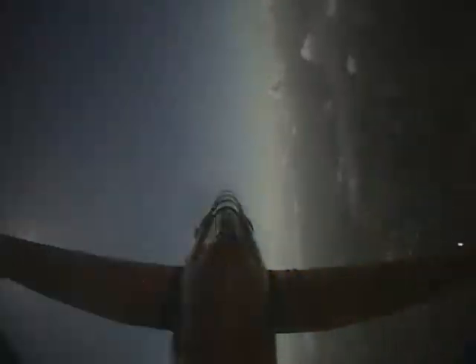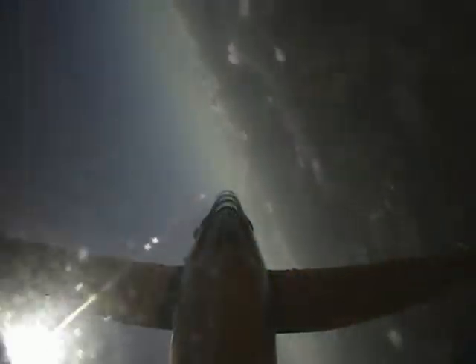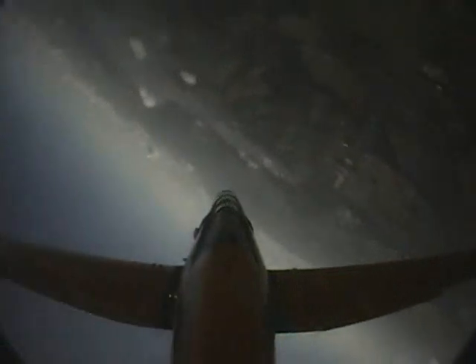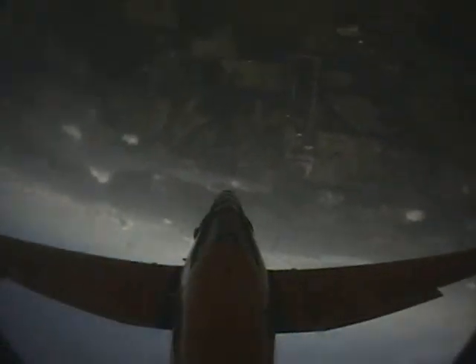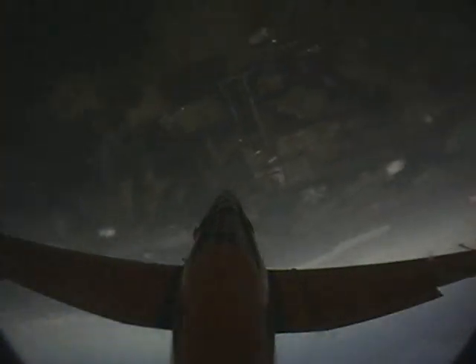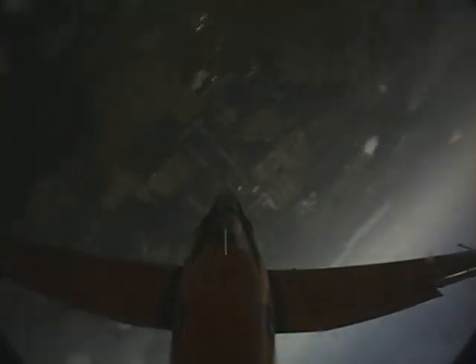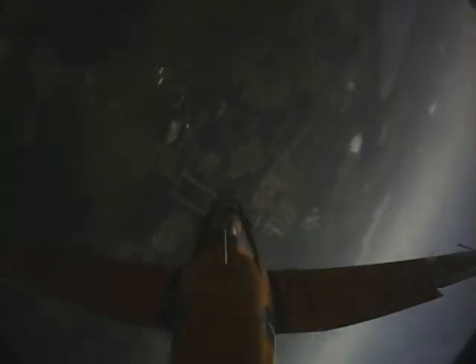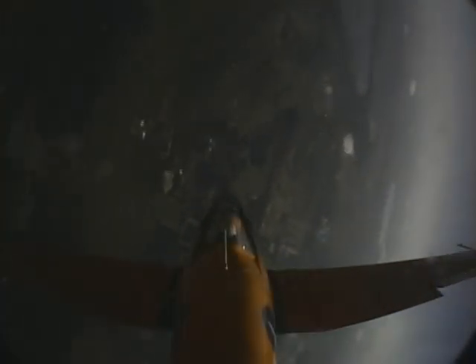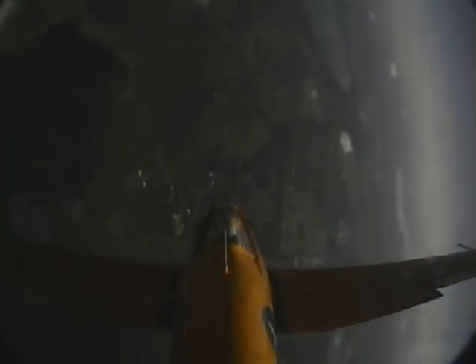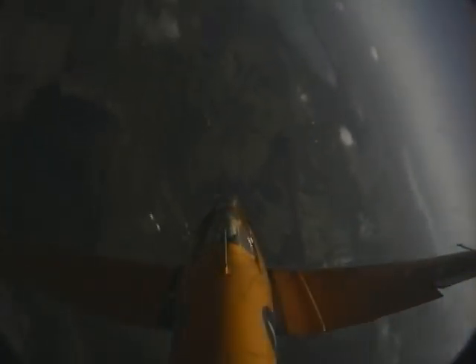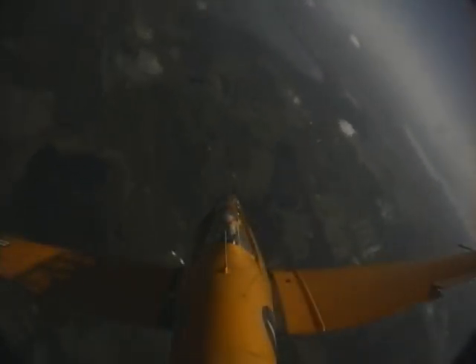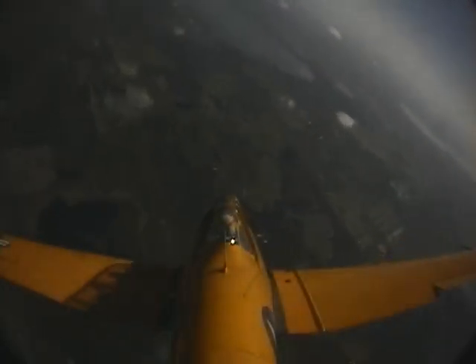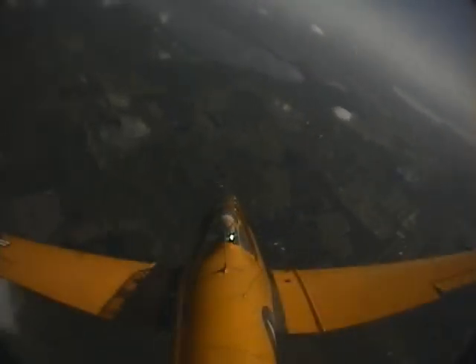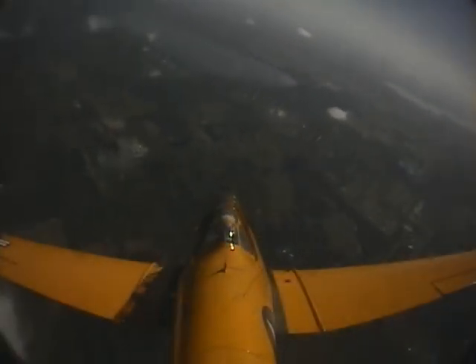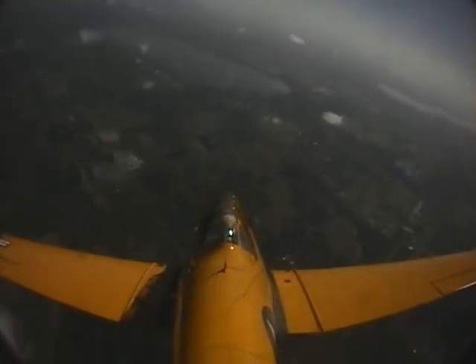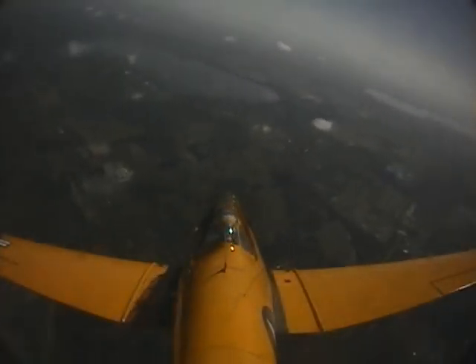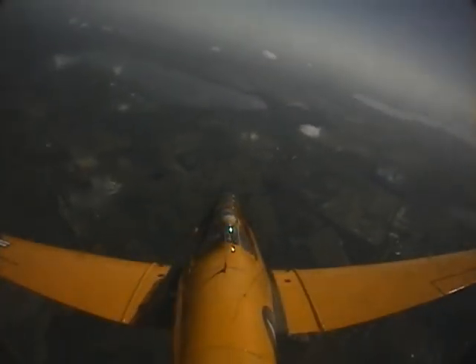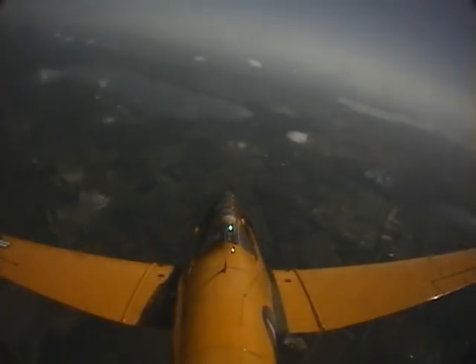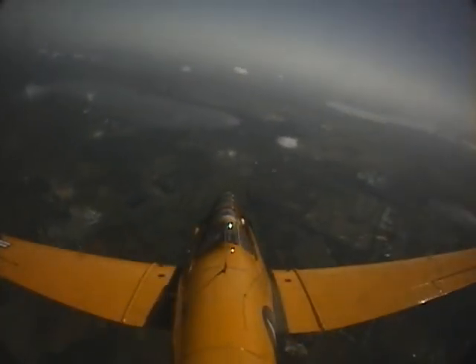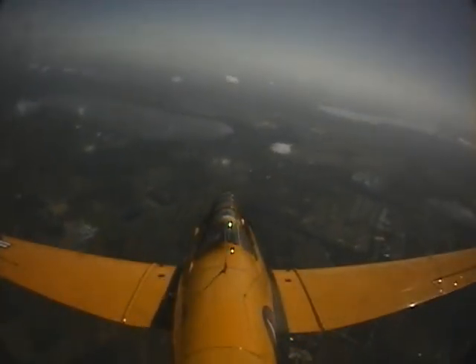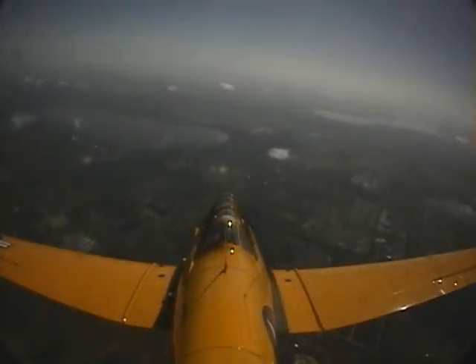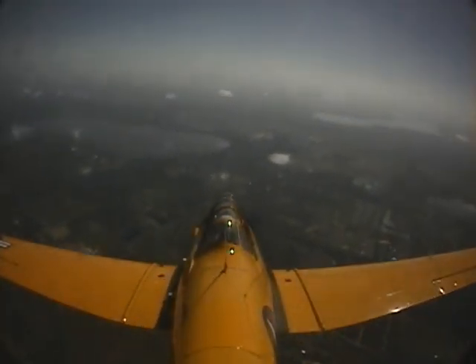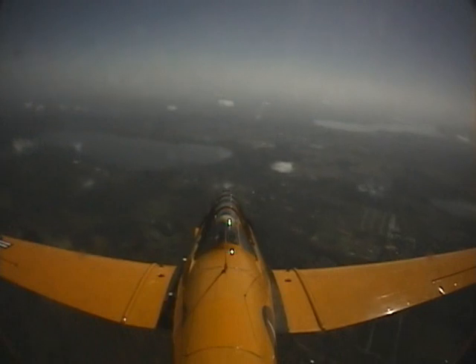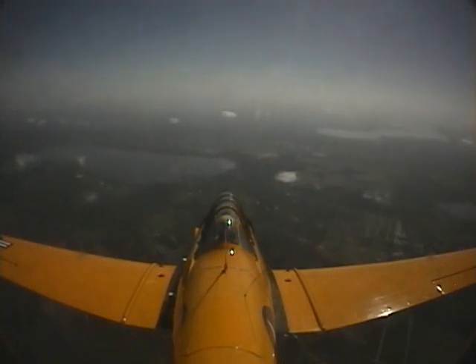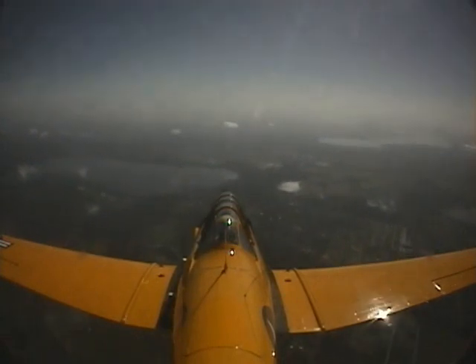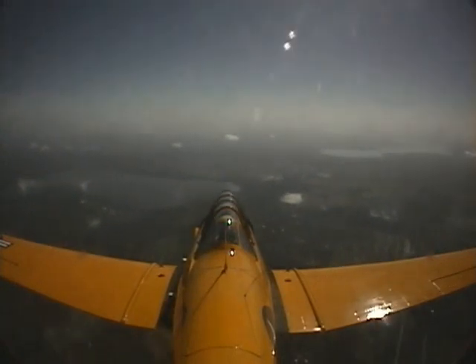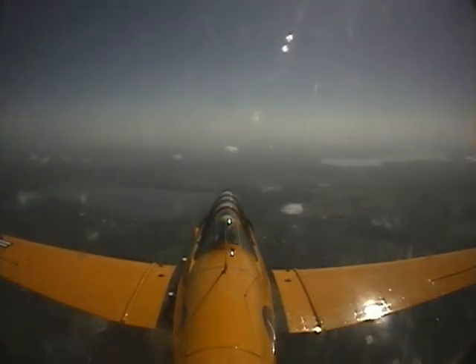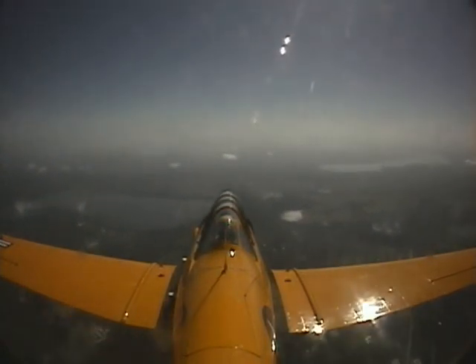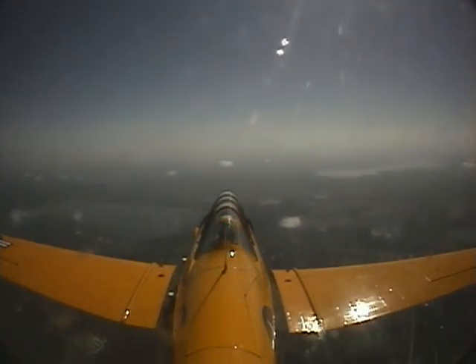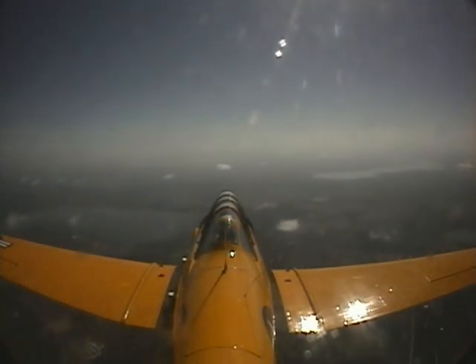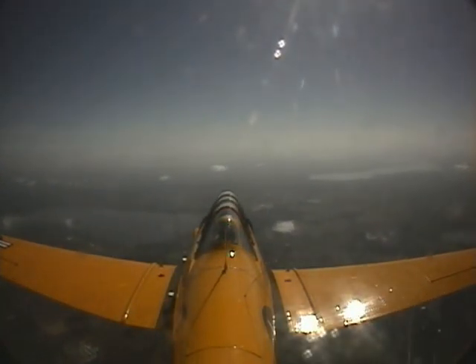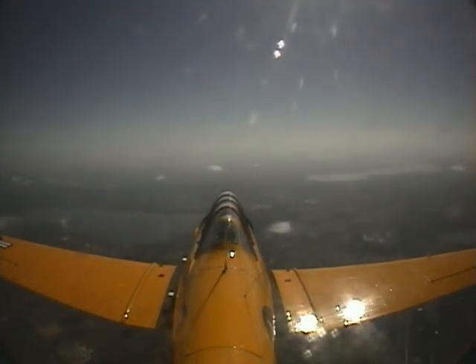There you go. Right corner with the stick. And you've recovered with minimum altitude loss. Pull the nose back up. Actually, you can leave it below the horizon. We've got to go home.